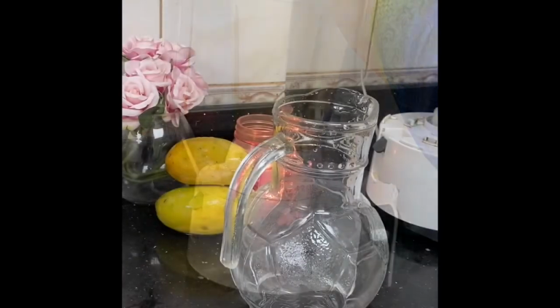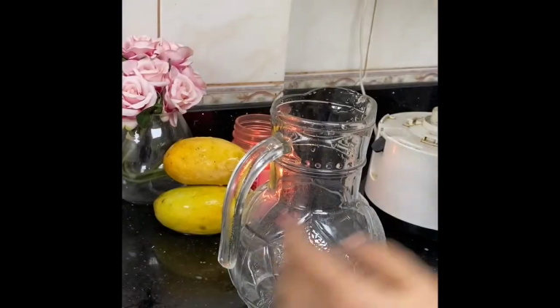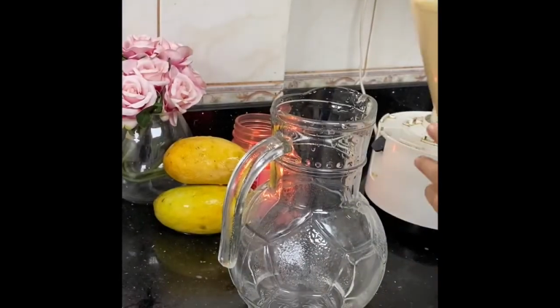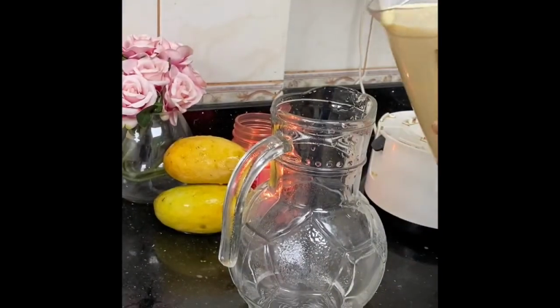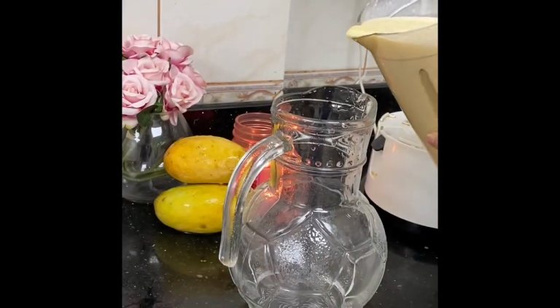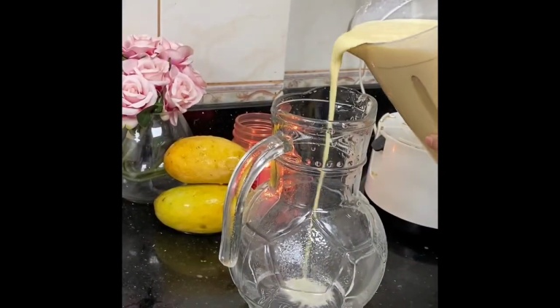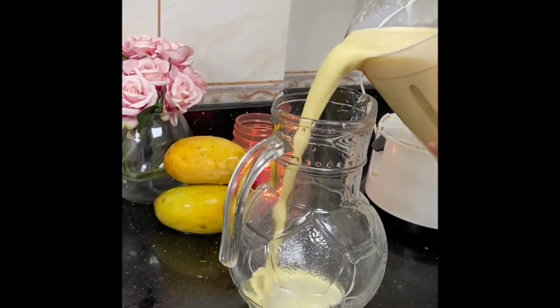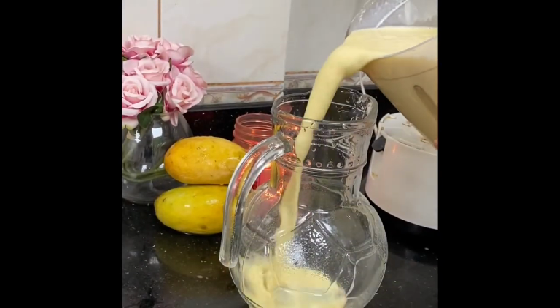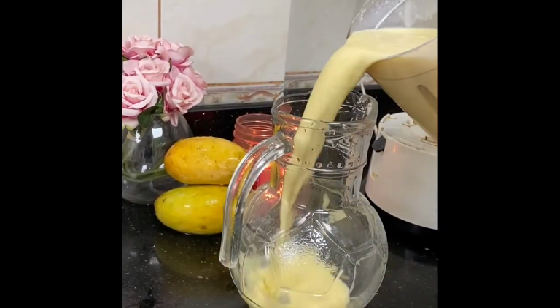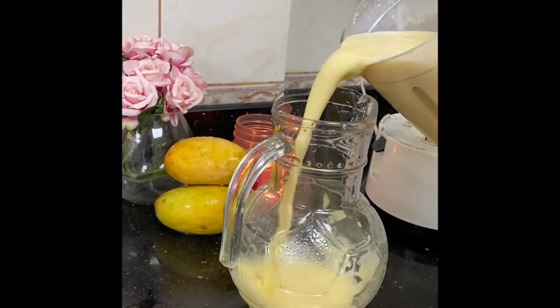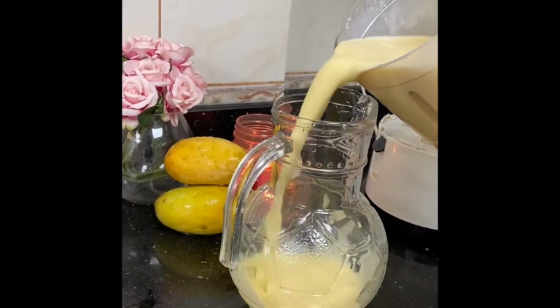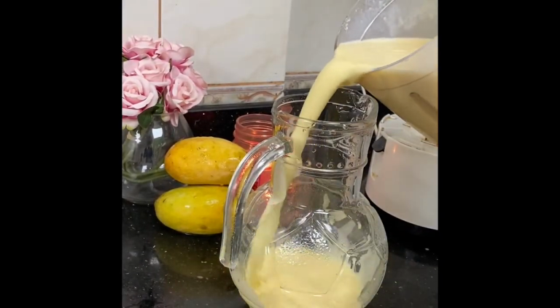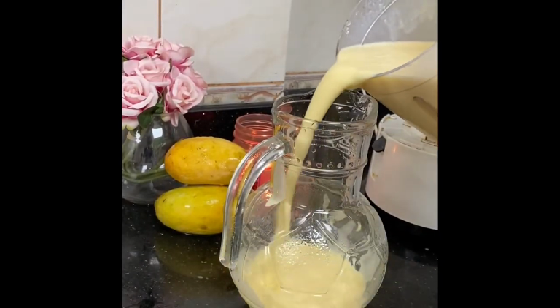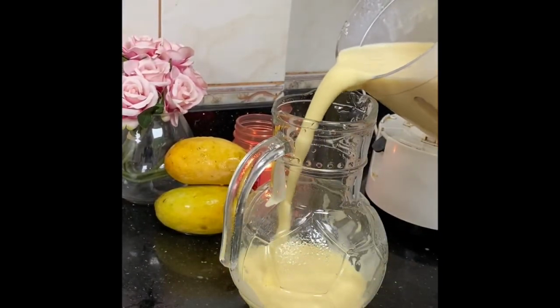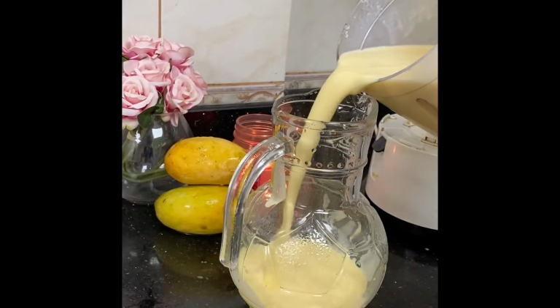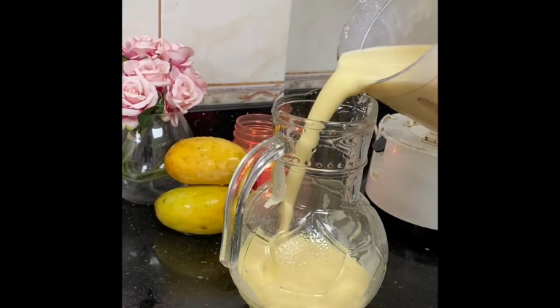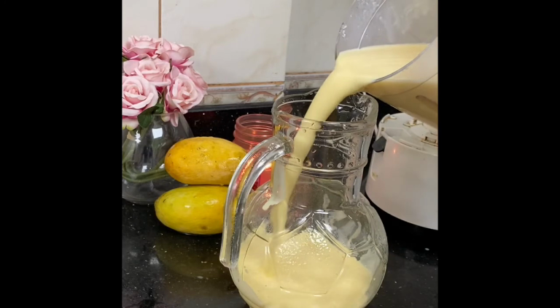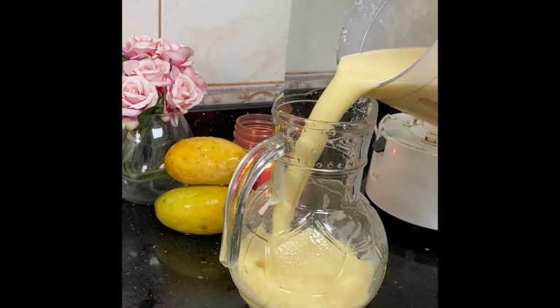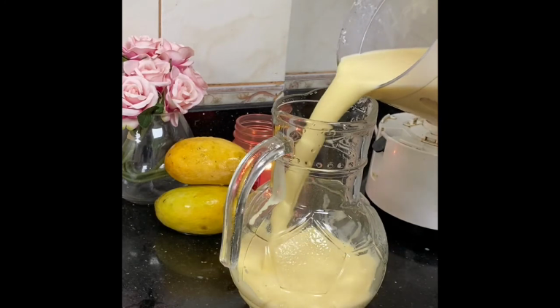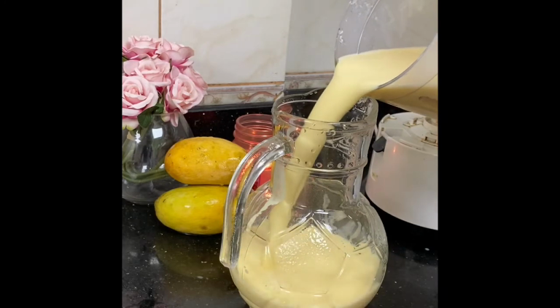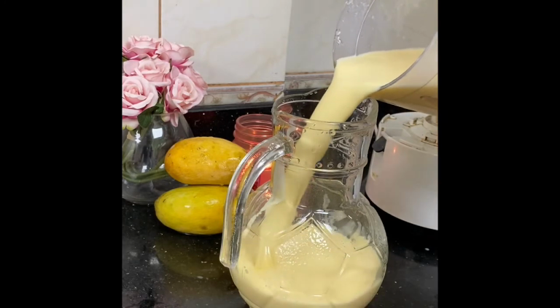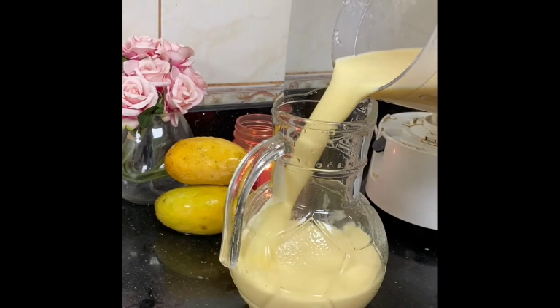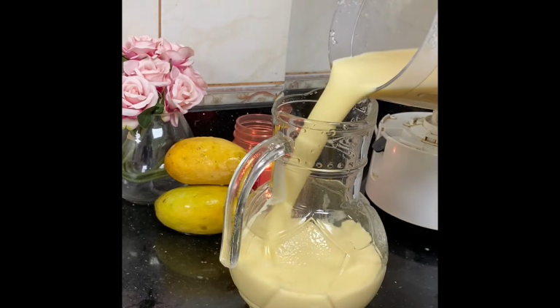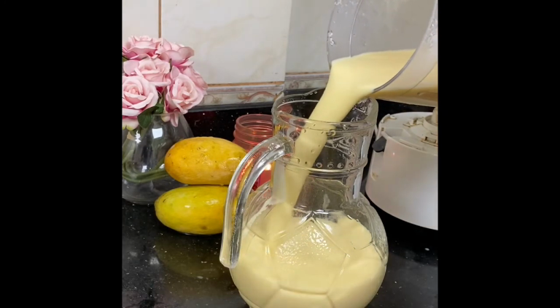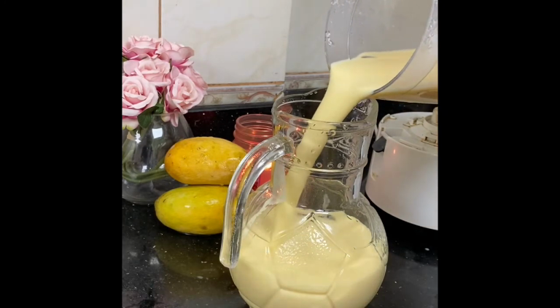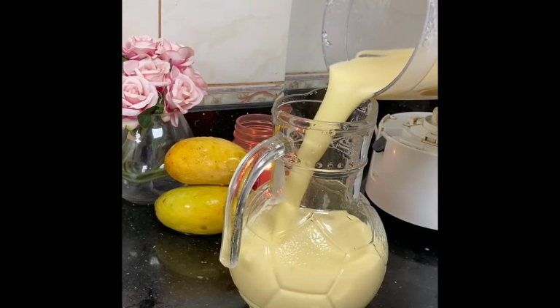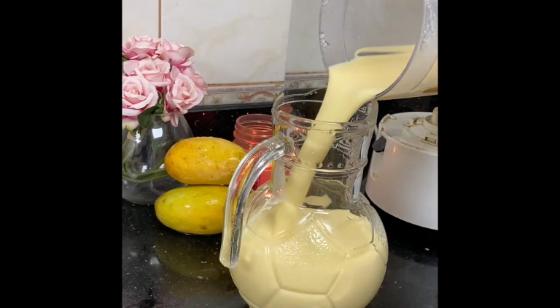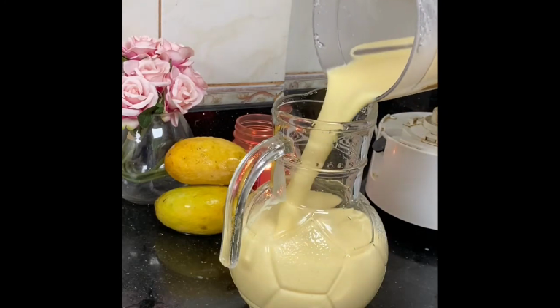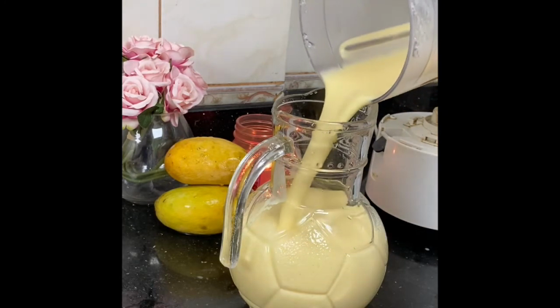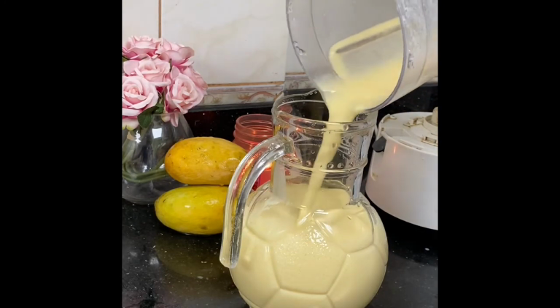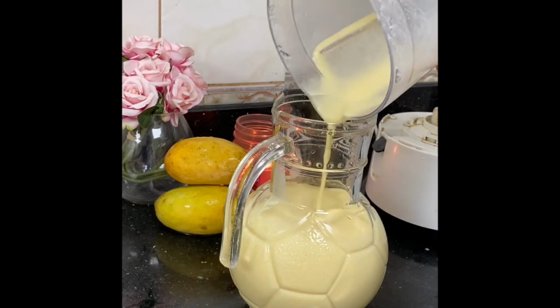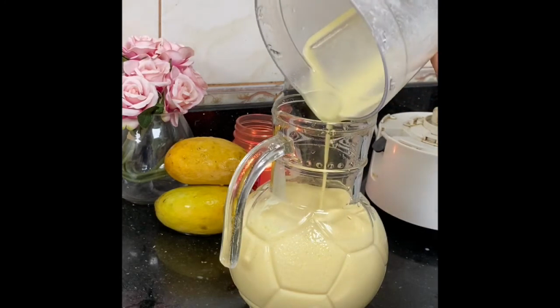Now let's put the juice in the water, so that the juice will be prepared in the water. Now let's put the juice in the water.